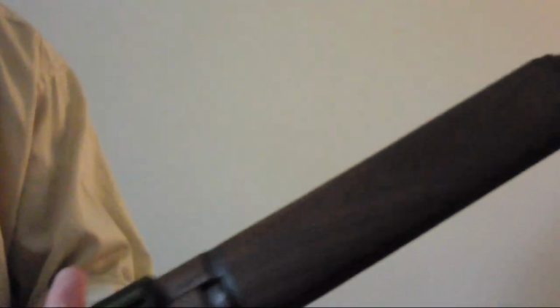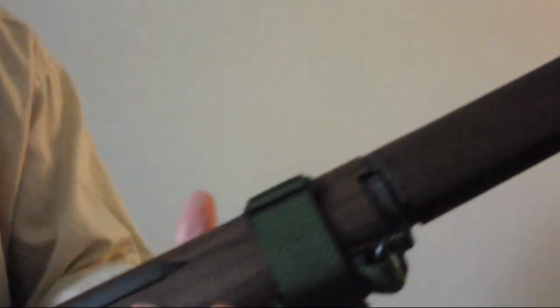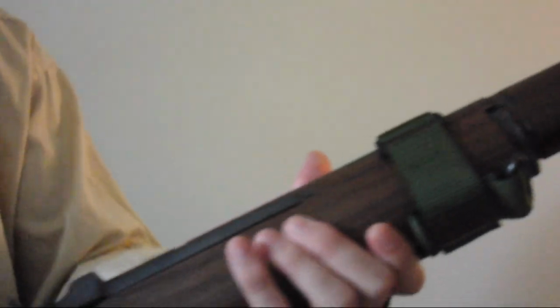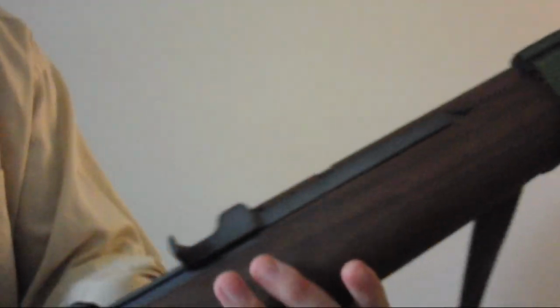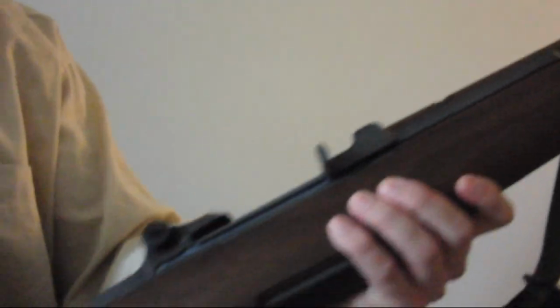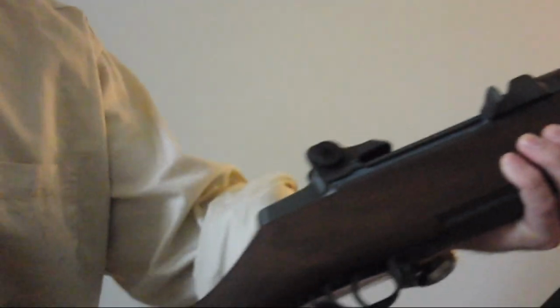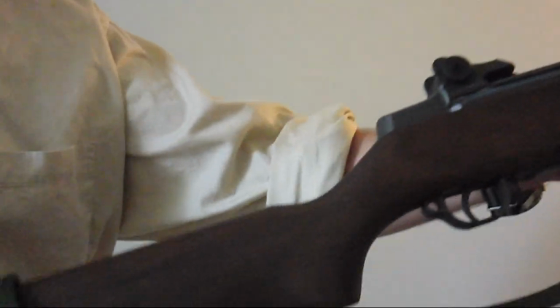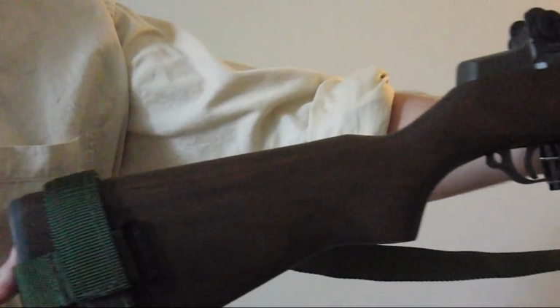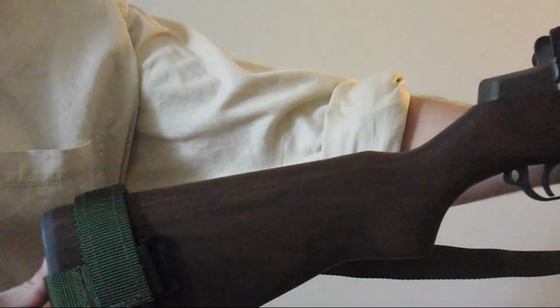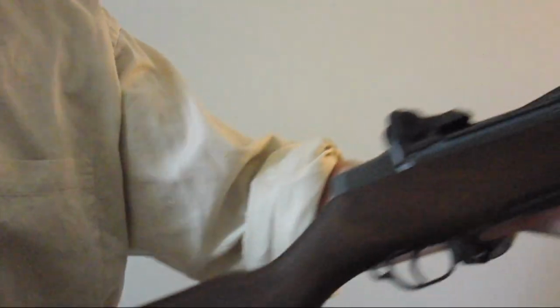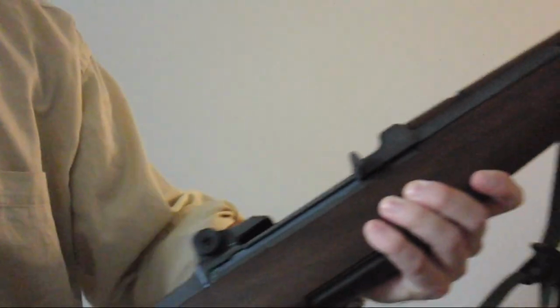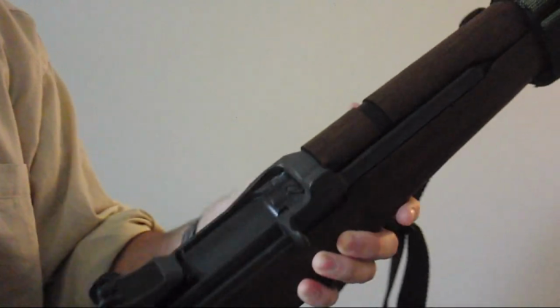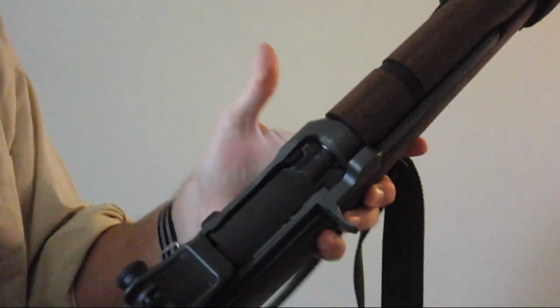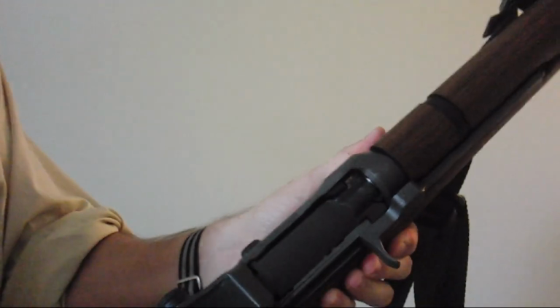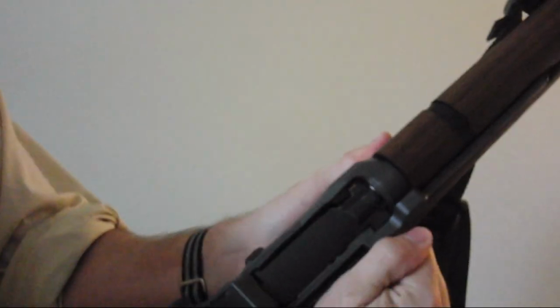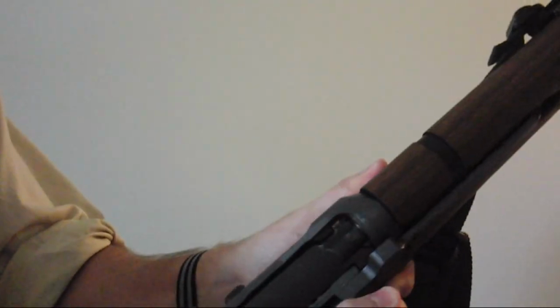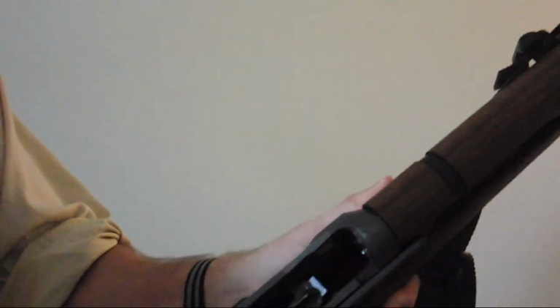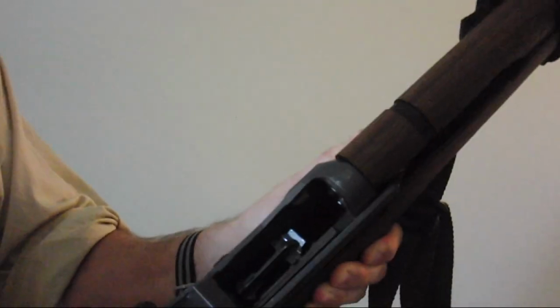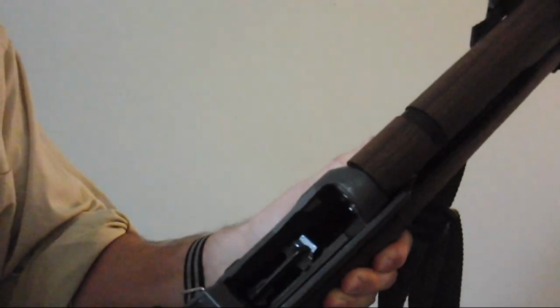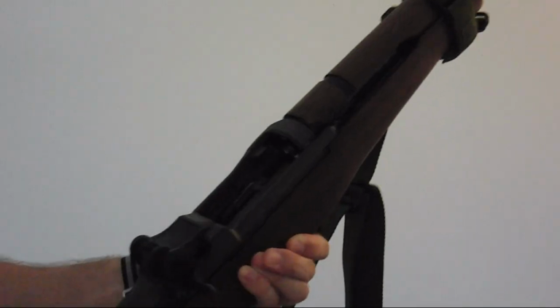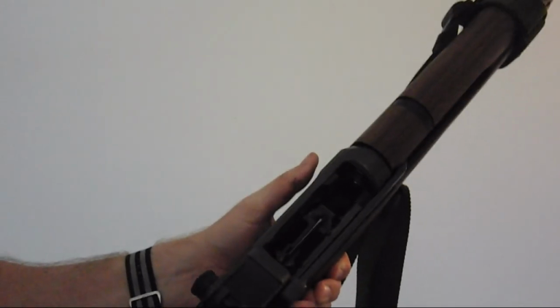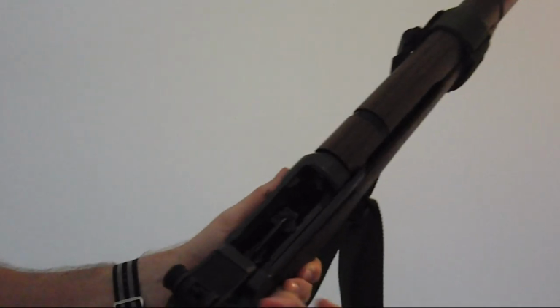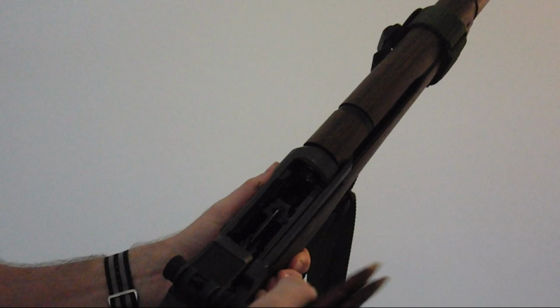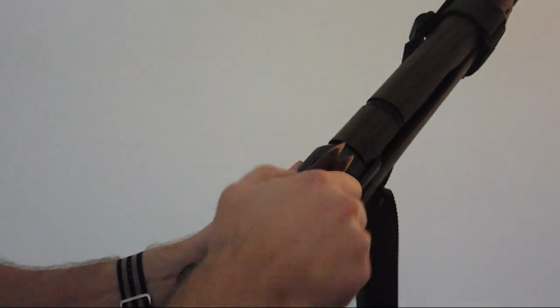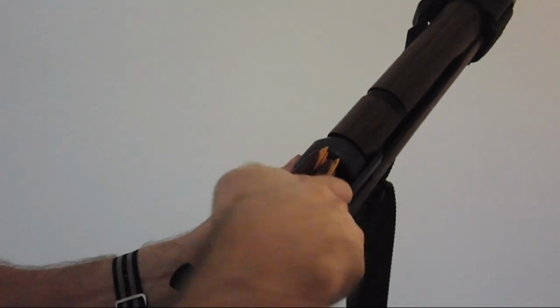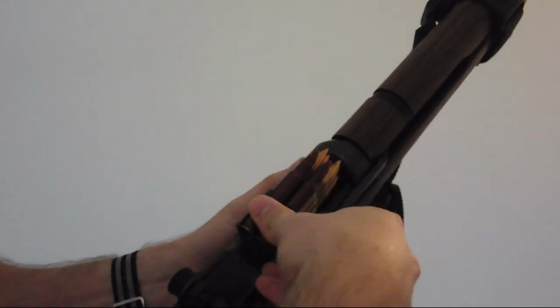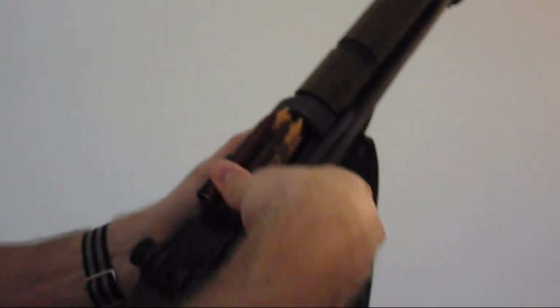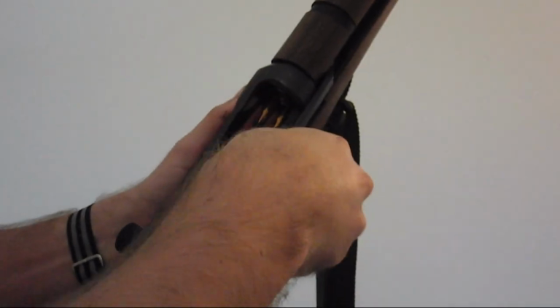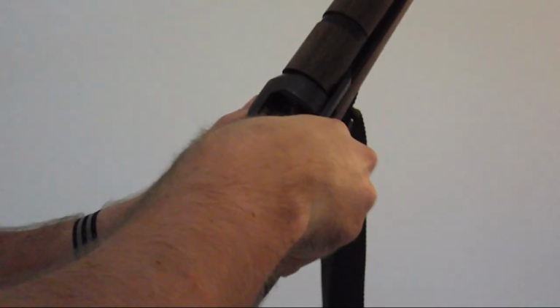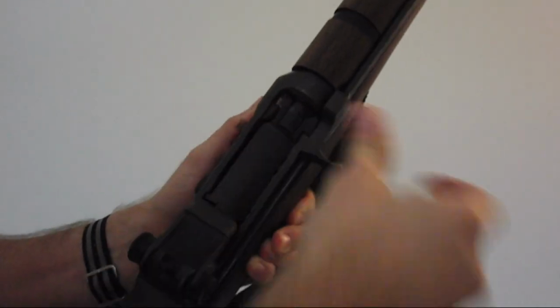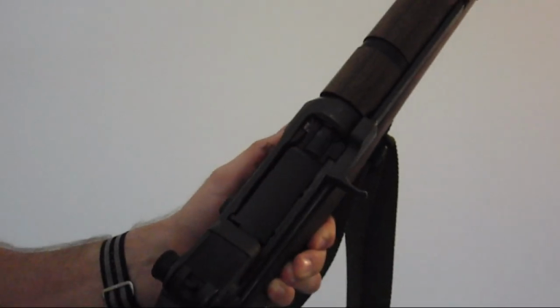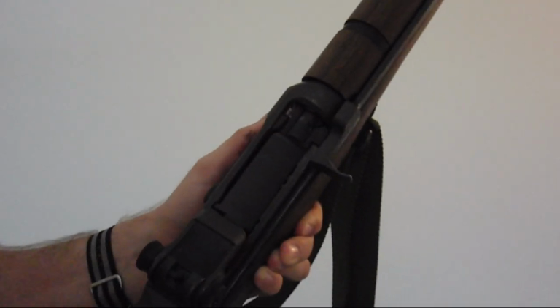First thing we're going to do is take the bolt and lock it back. At this point we can take our en bloc clip, insert it until we hear a click, and release our thumb. The bolt will often slam home on its own.